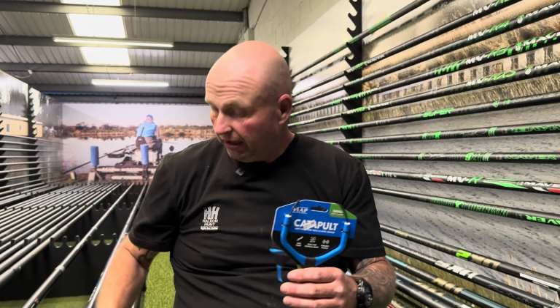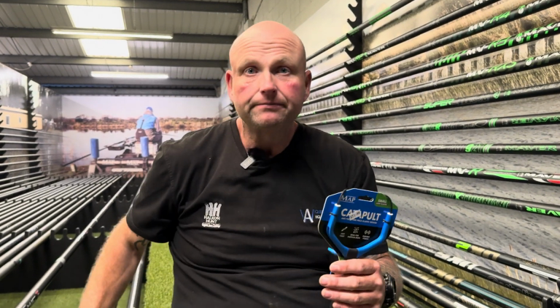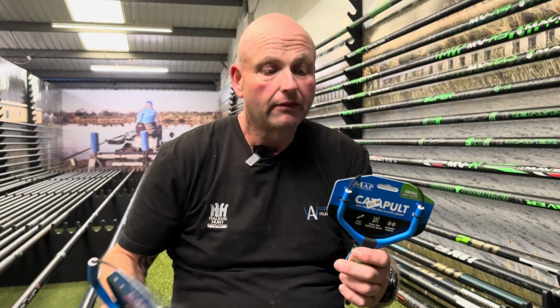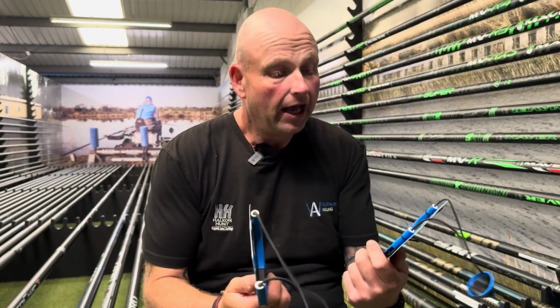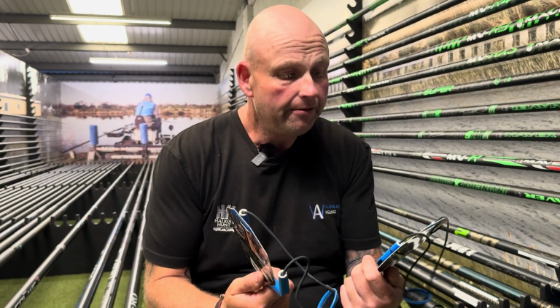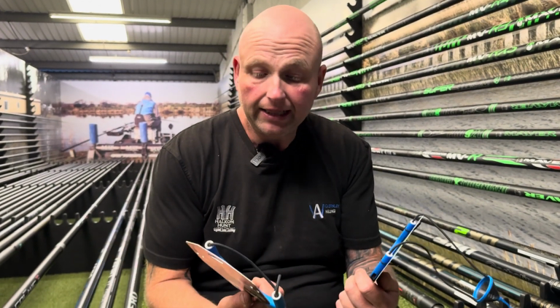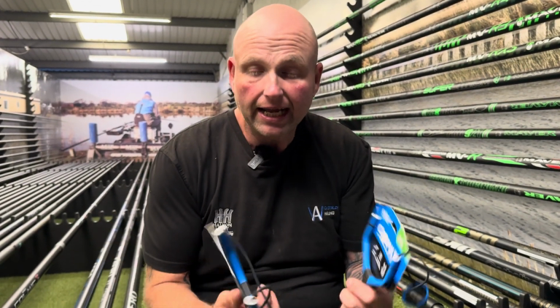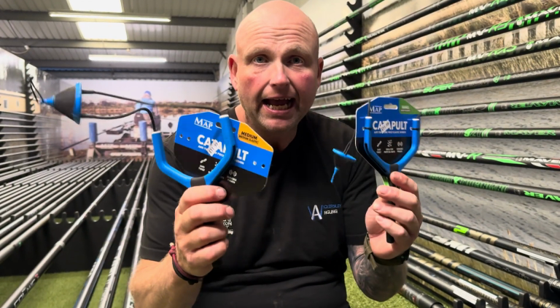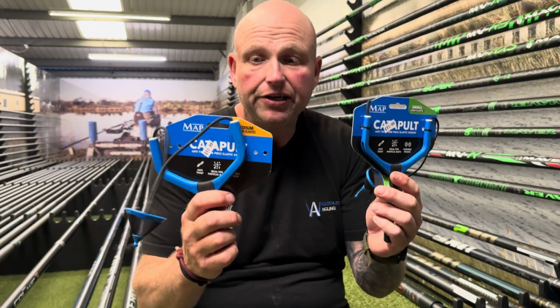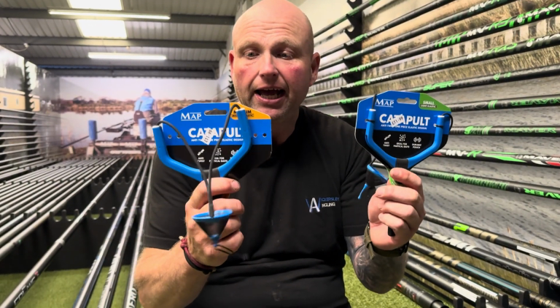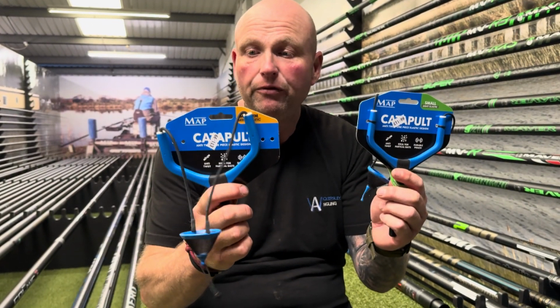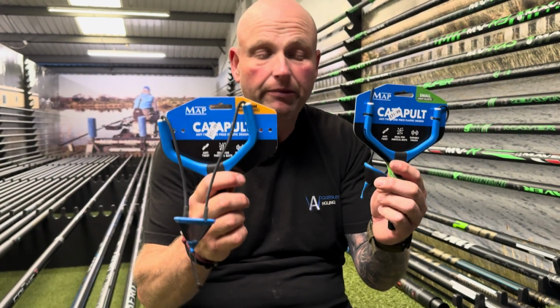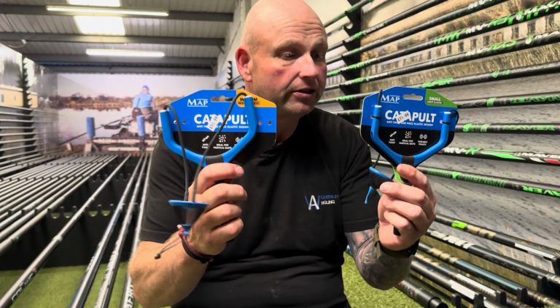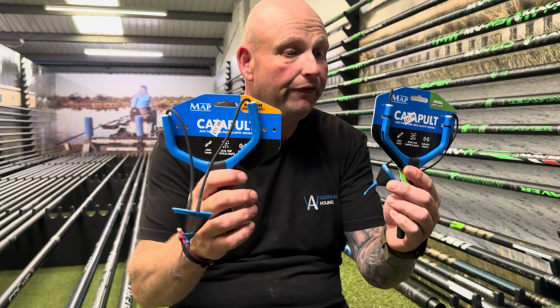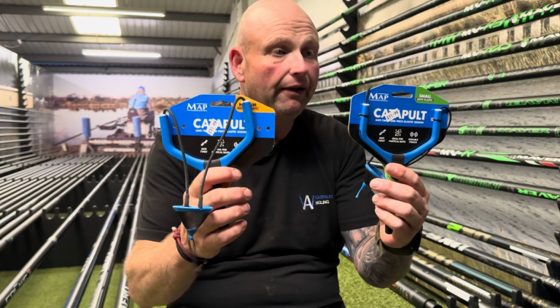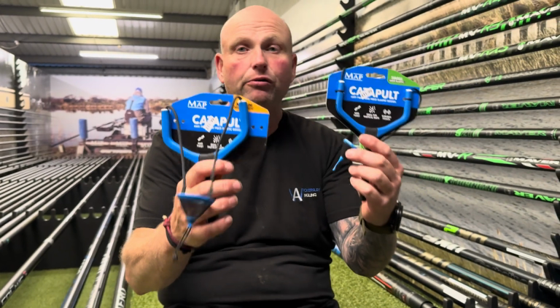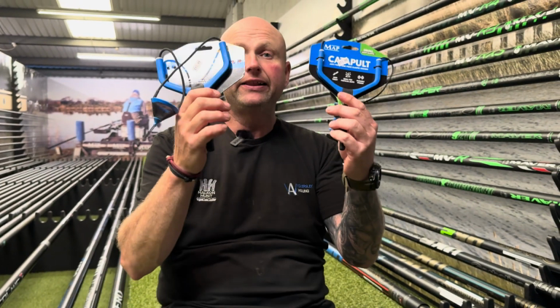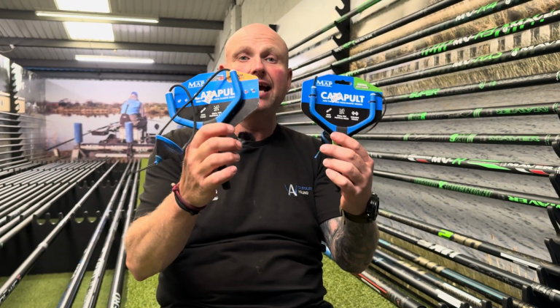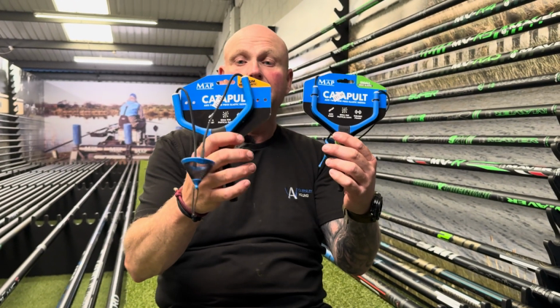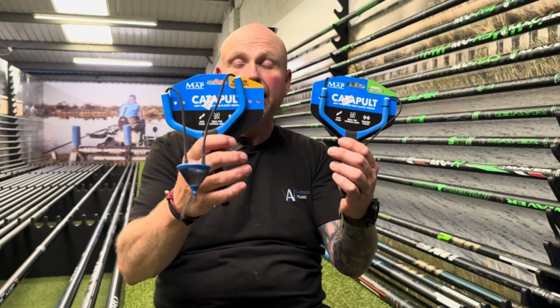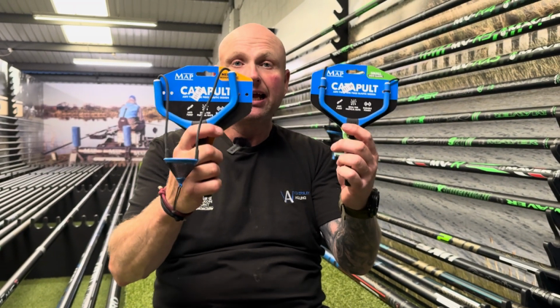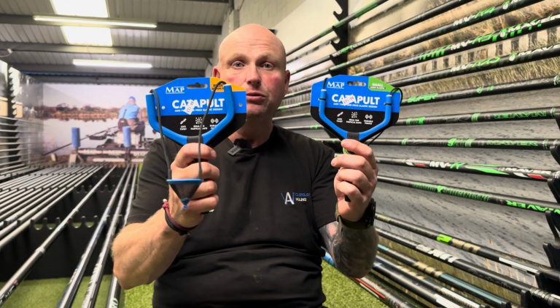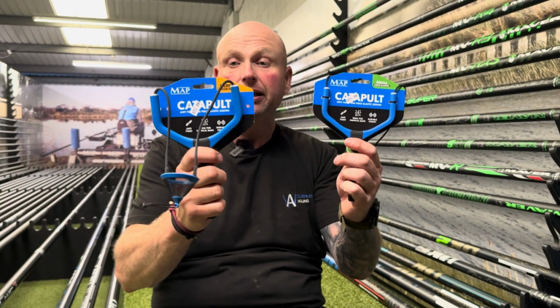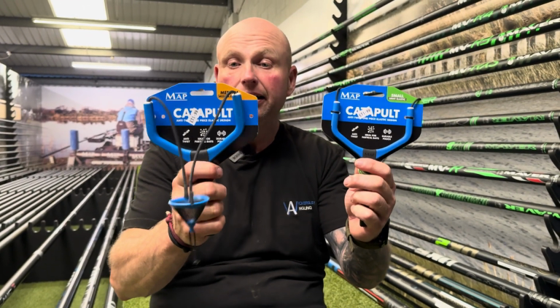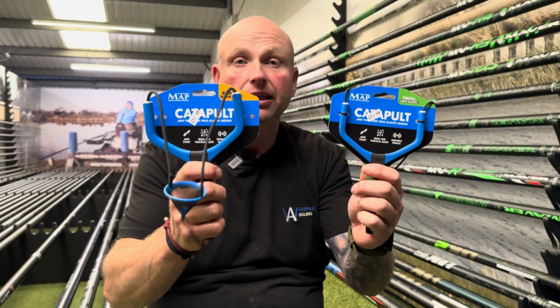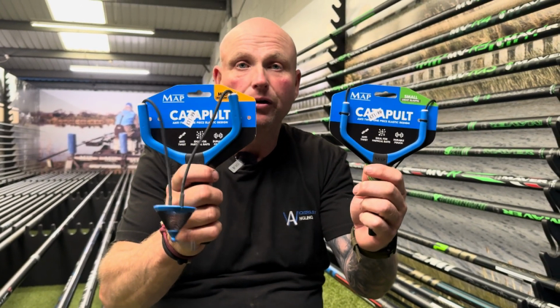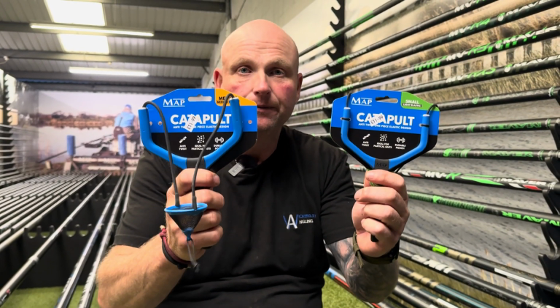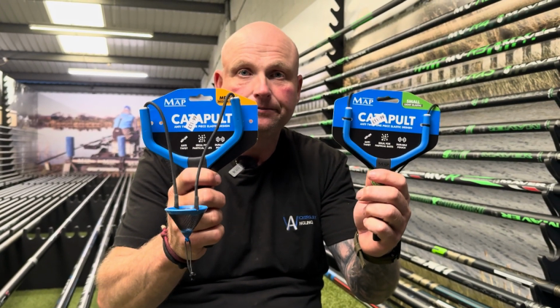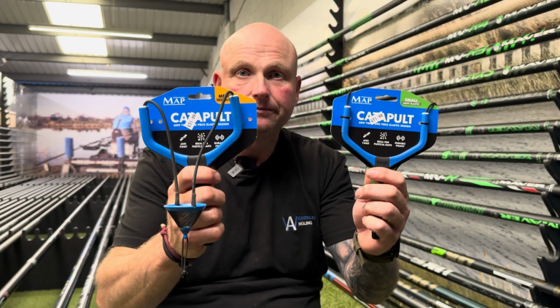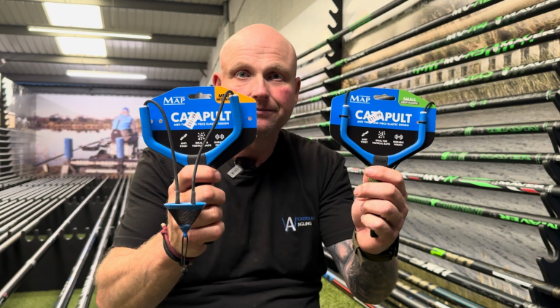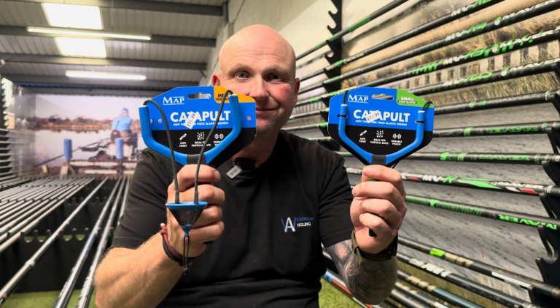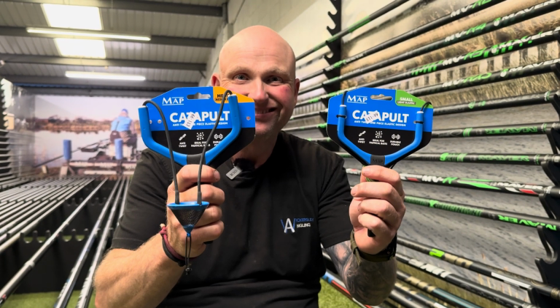How much are they? £11.99 each, both of them. But if you are after a new catty, these are a quite nice new niche little product — you know, they always have to go a good place.